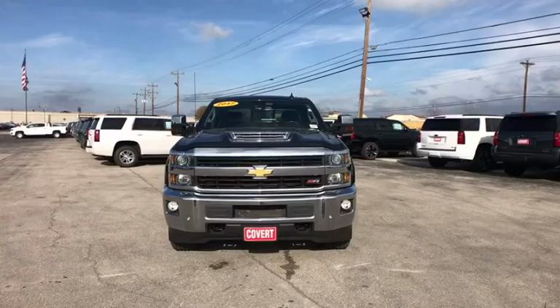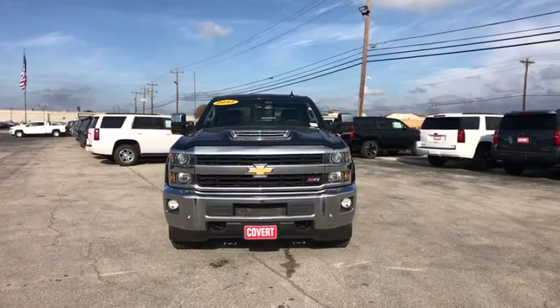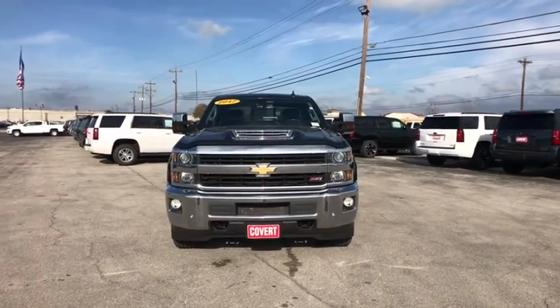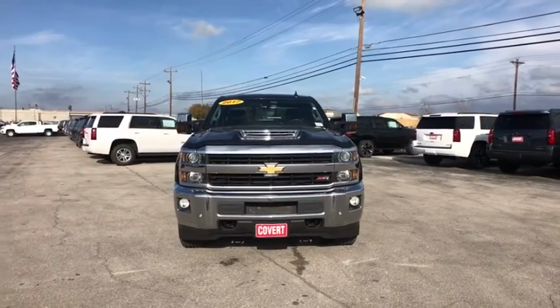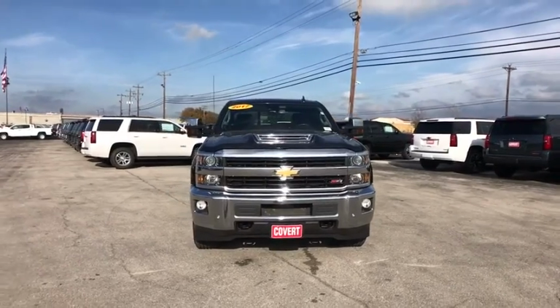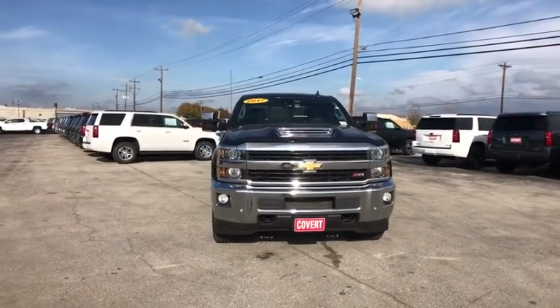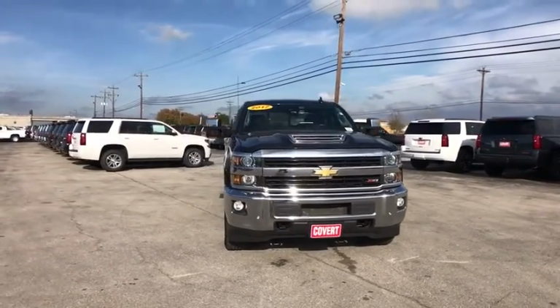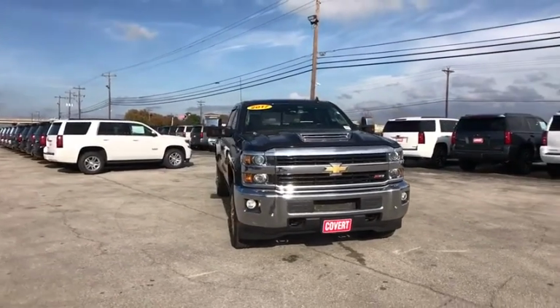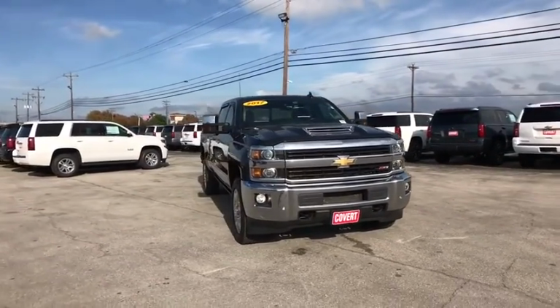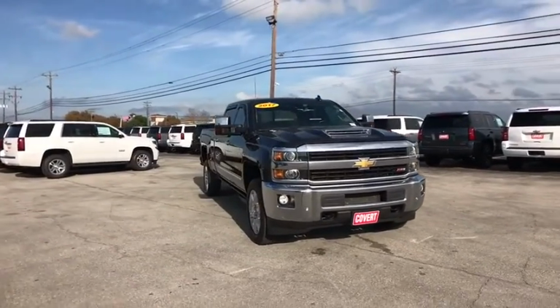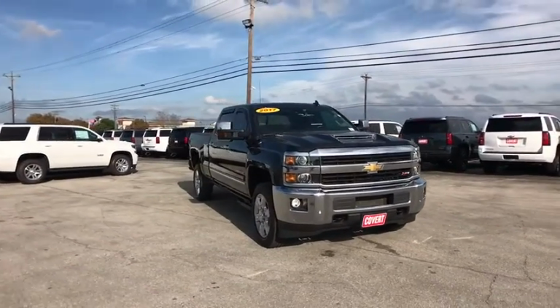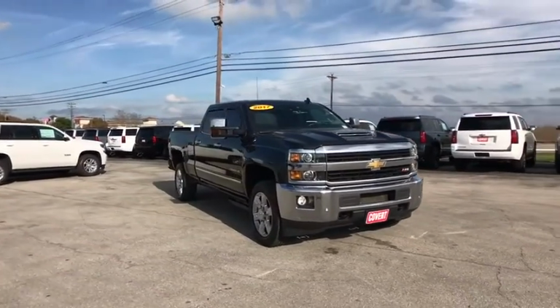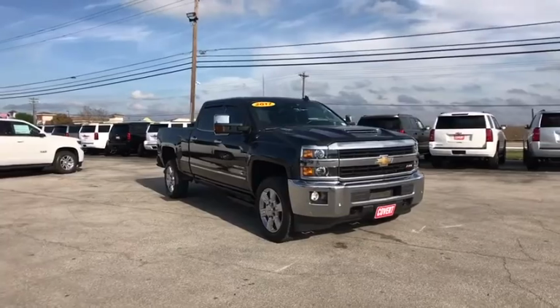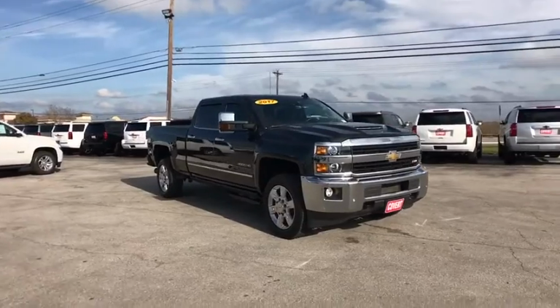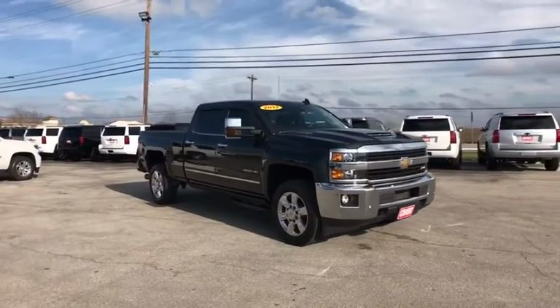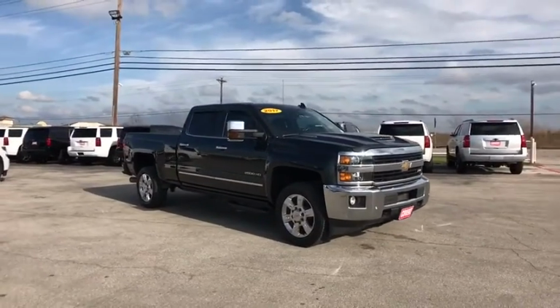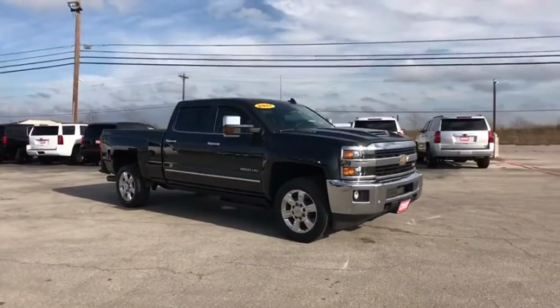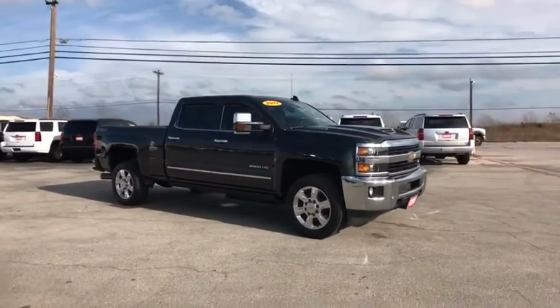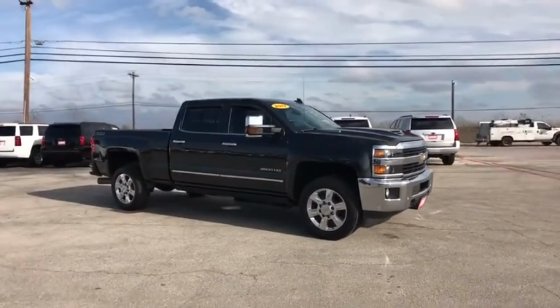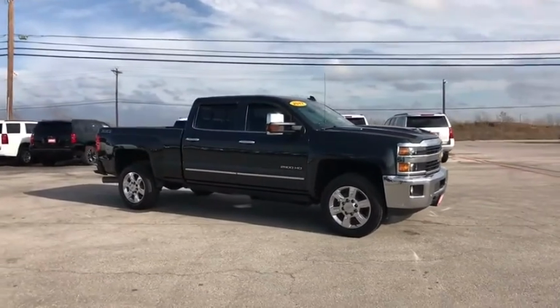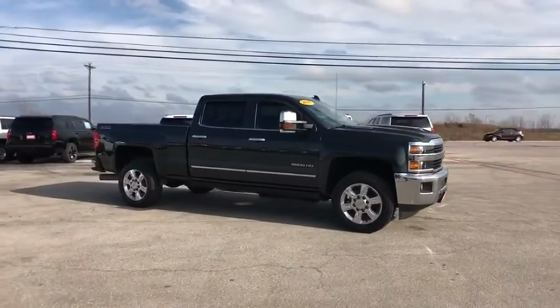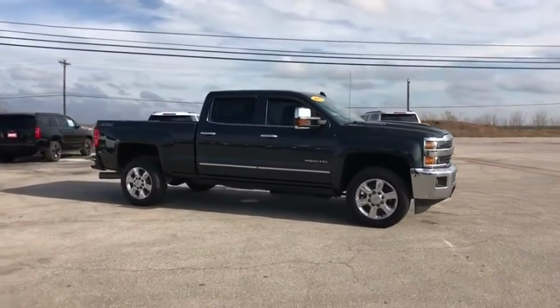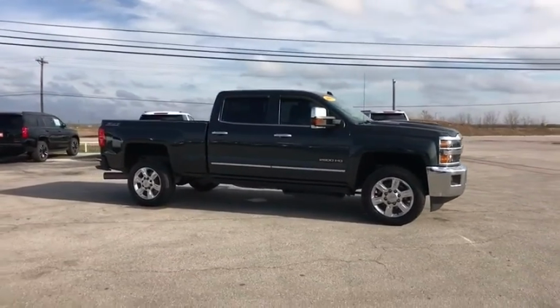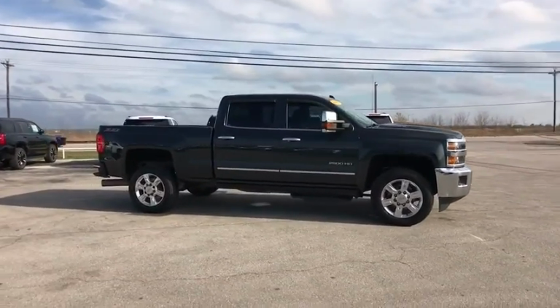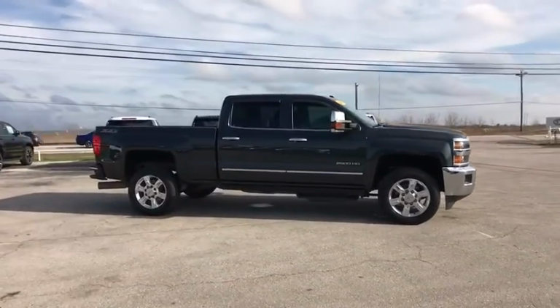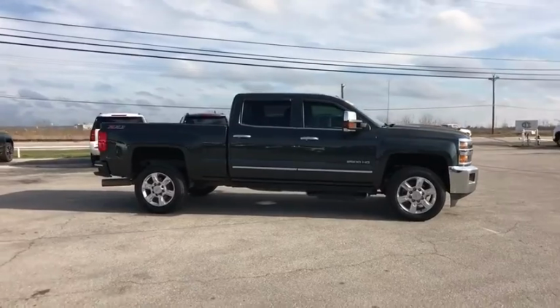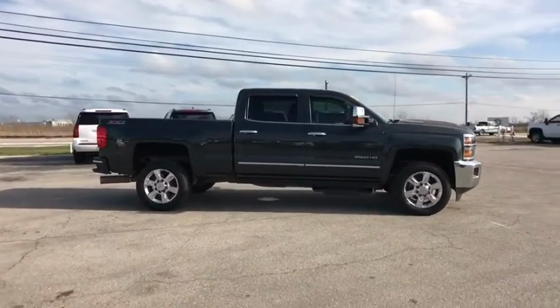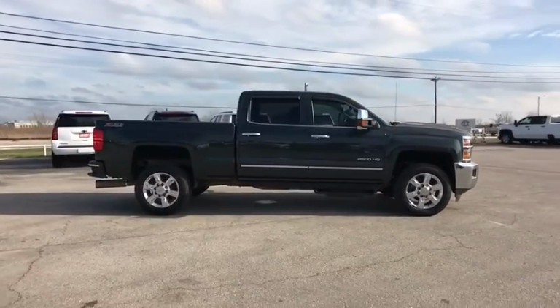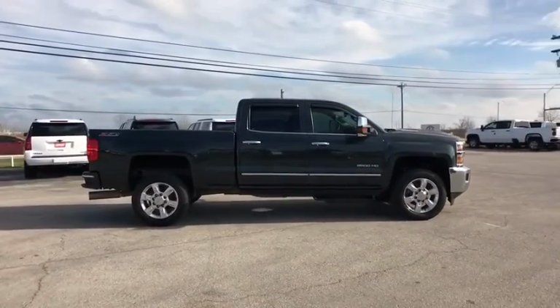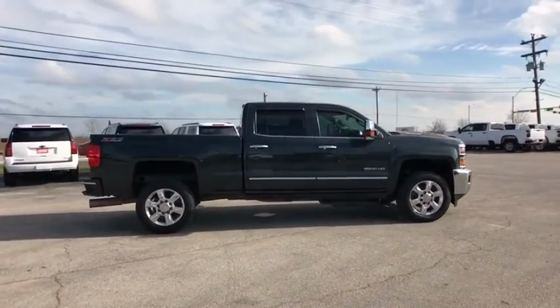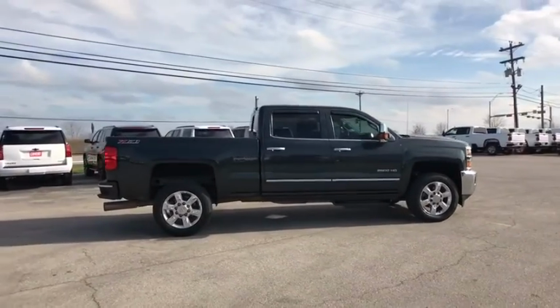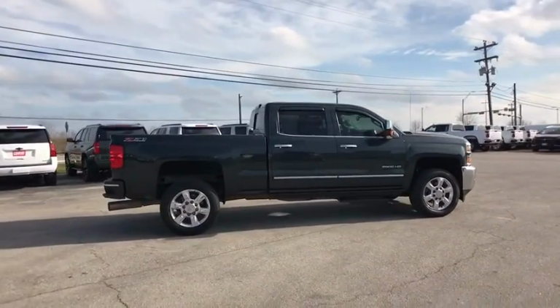Take a ride in the 2017 Chevrolet Silverado 2500 HD. This pickup truck pulls unlike any other. This vehicle has less than 85,000 miles. Here are some of this vehicle's great options.